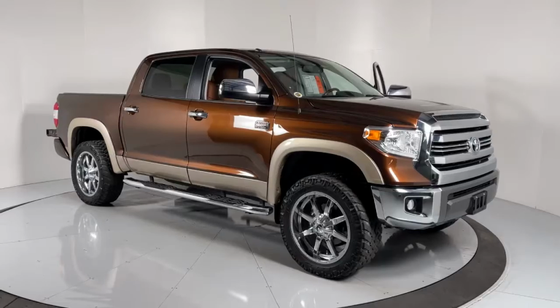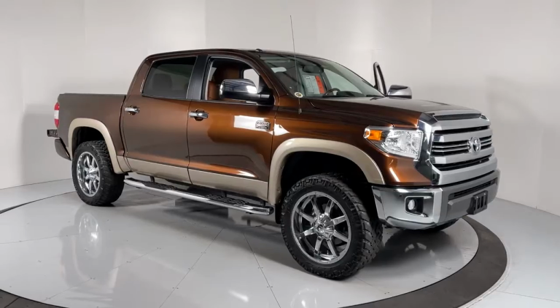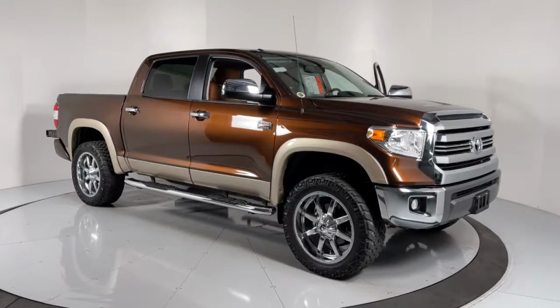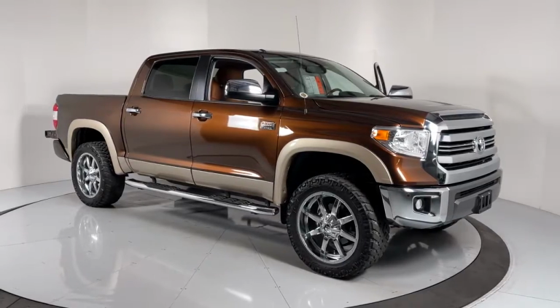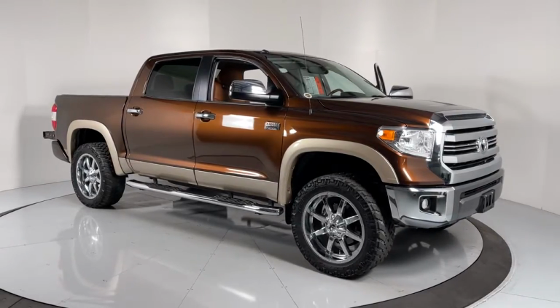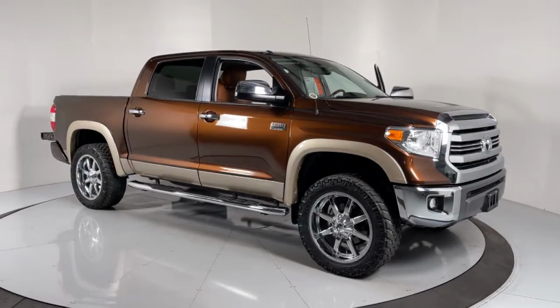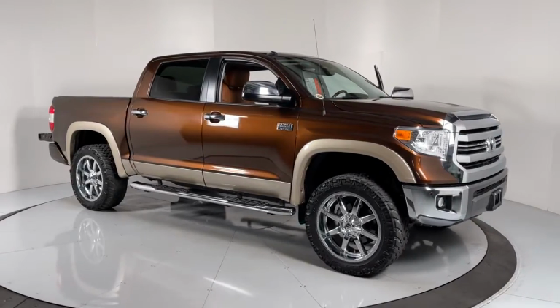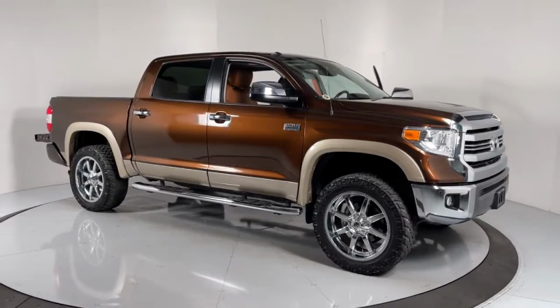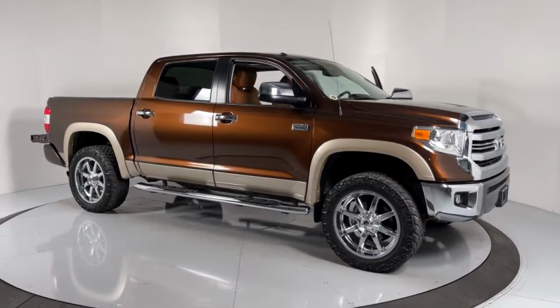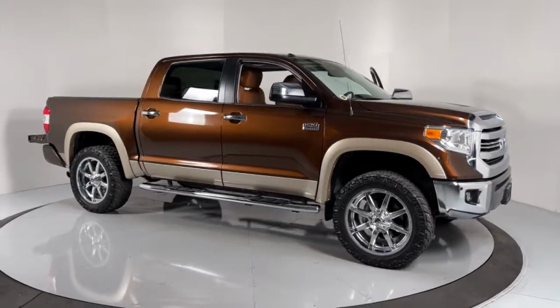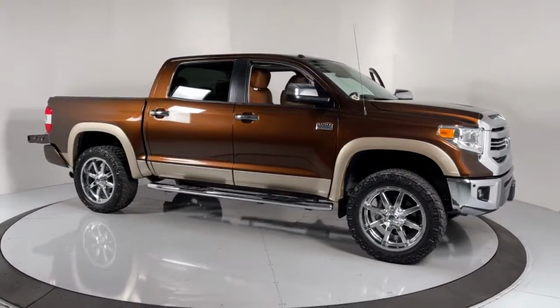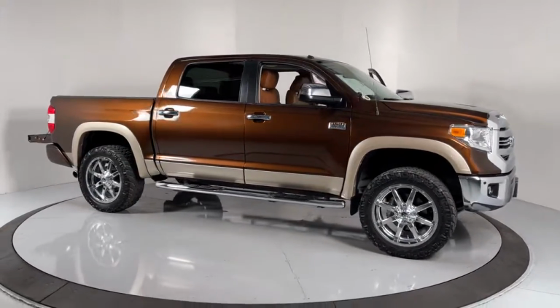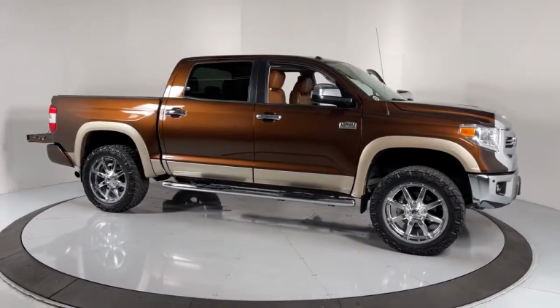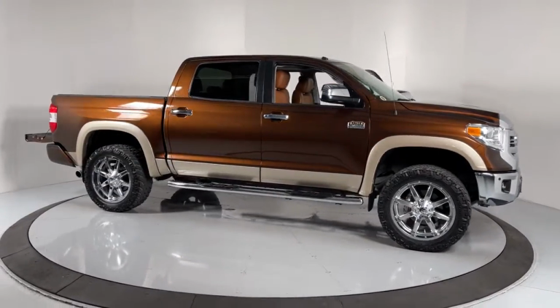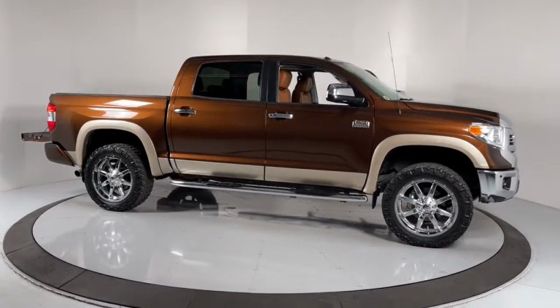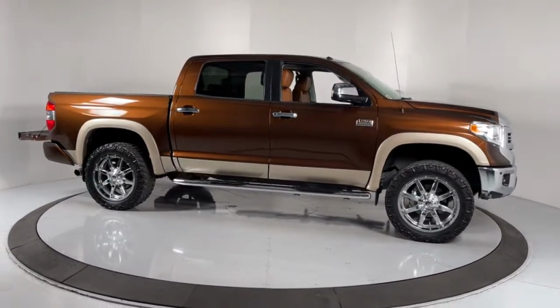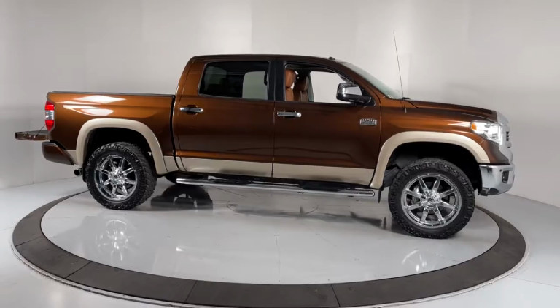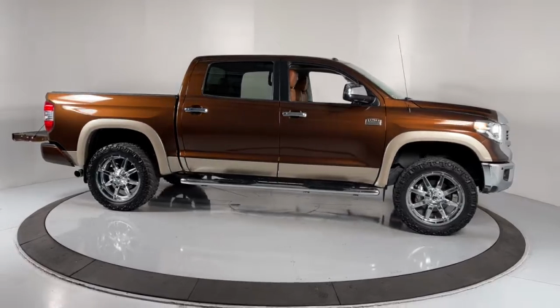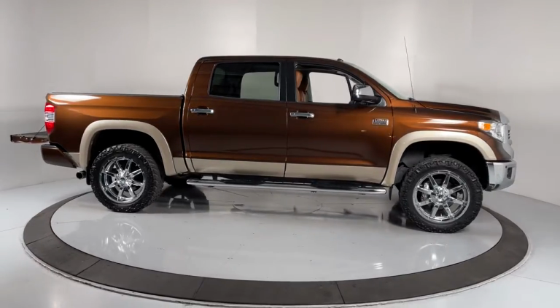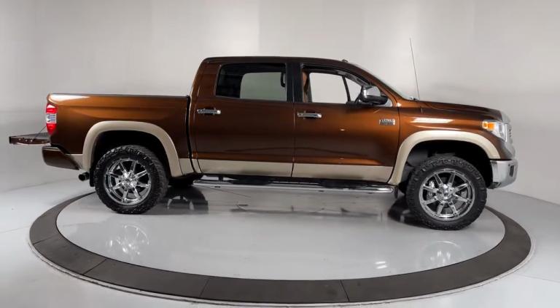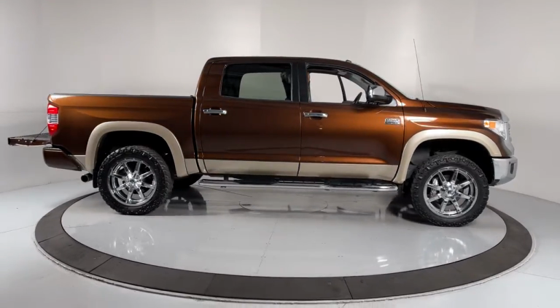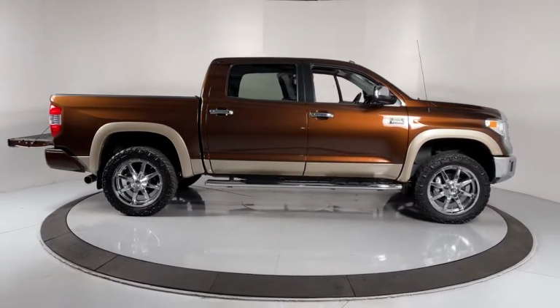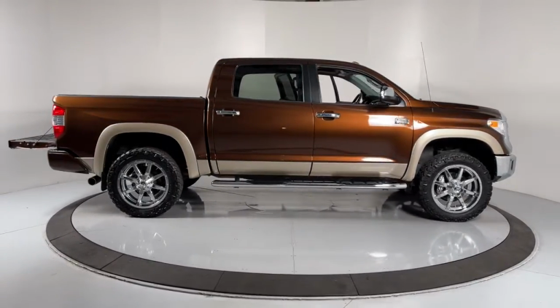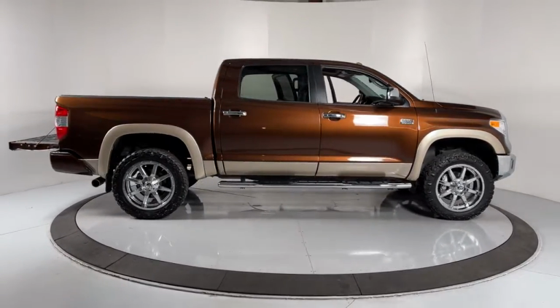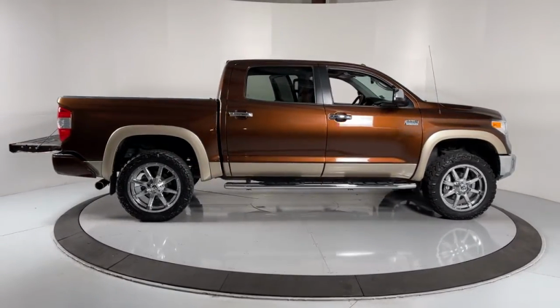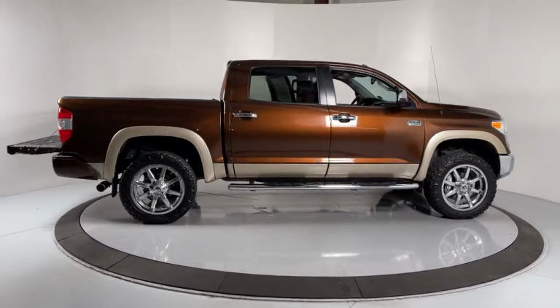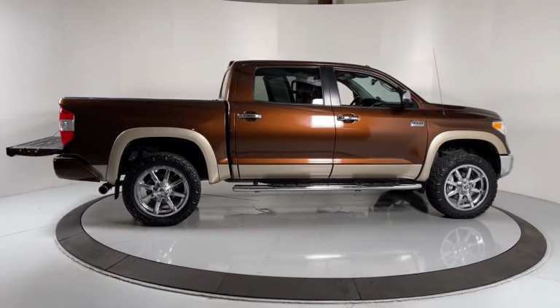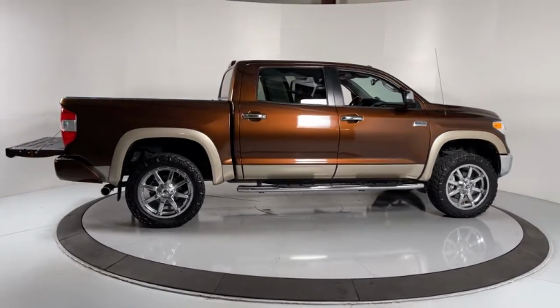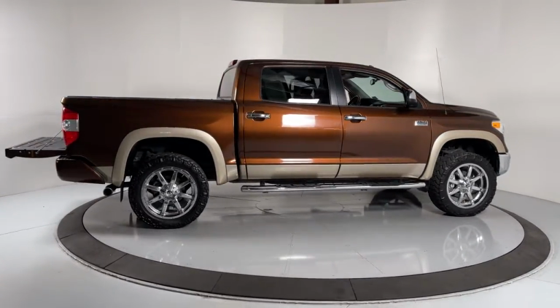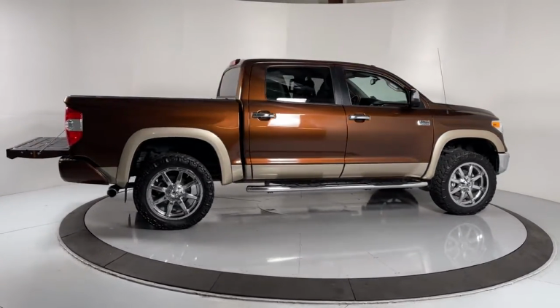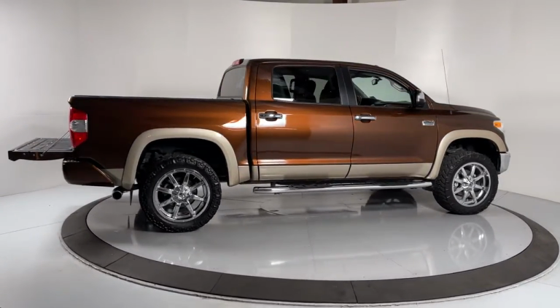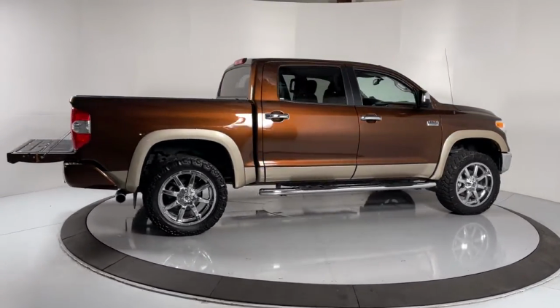This could be the car for you. The 2016 Toyota Tundra. With less than 30,000 miles on the odometer, this vehicle stands out from the rest.